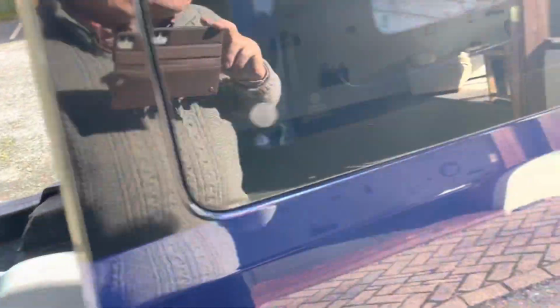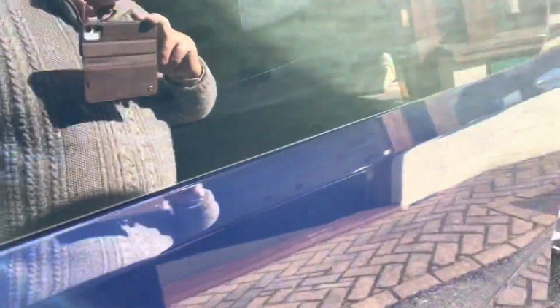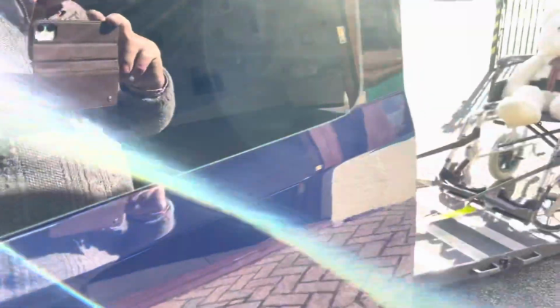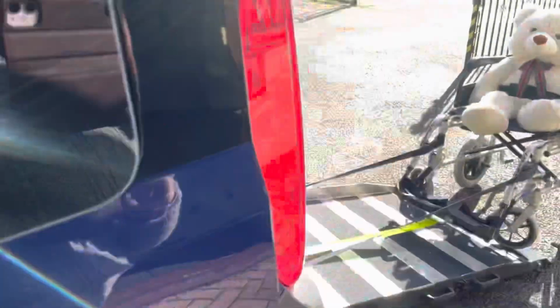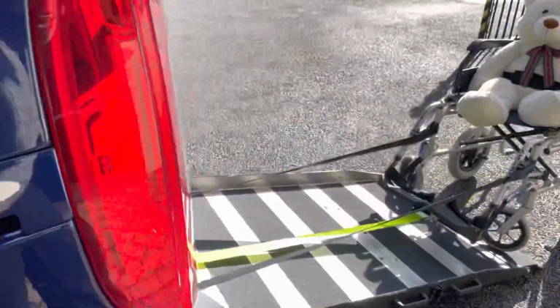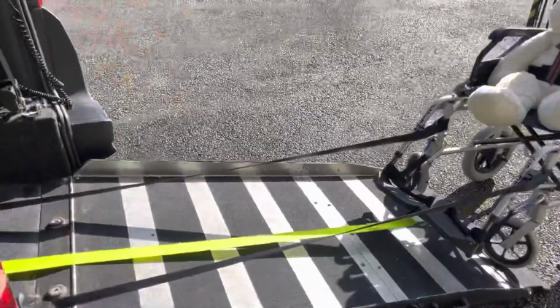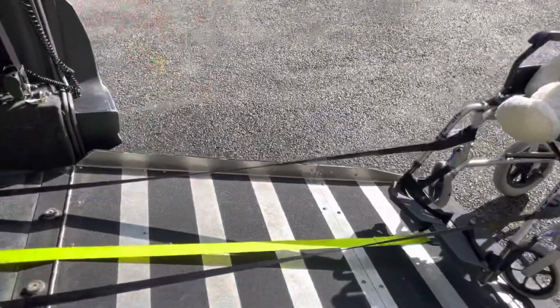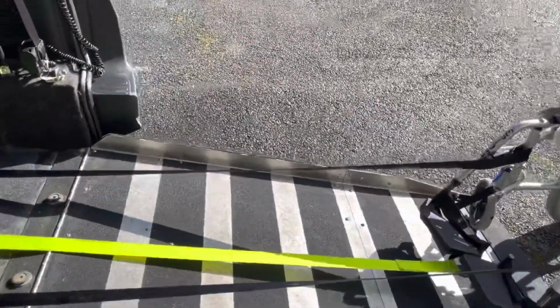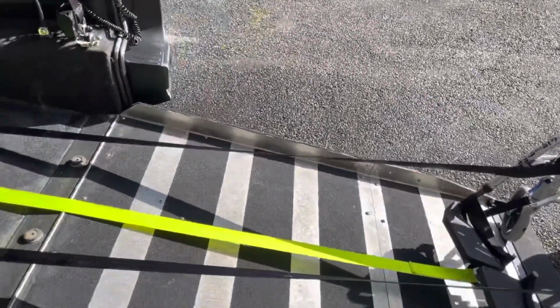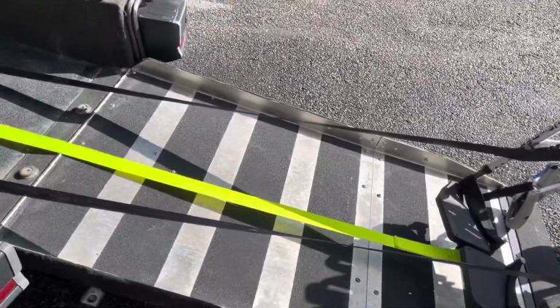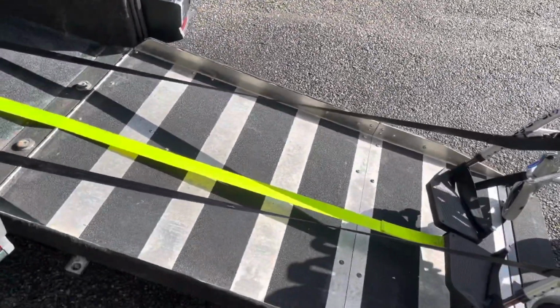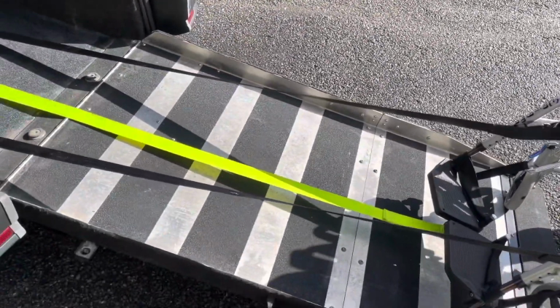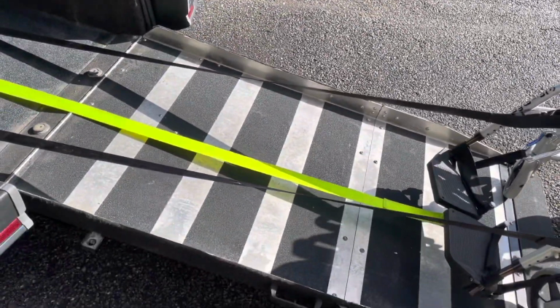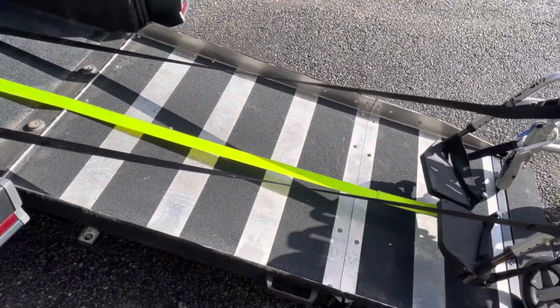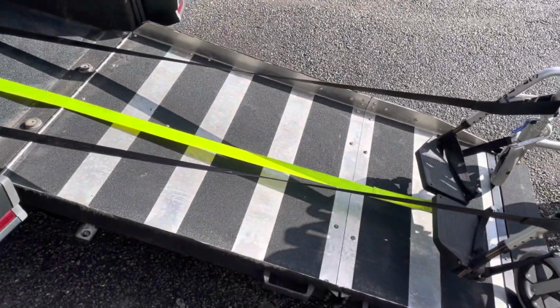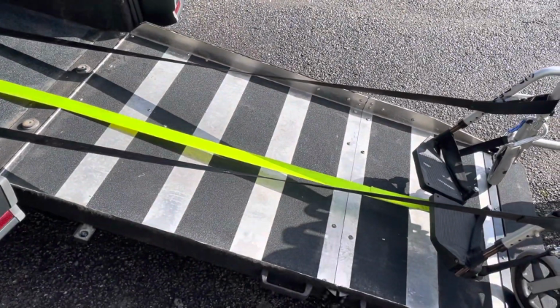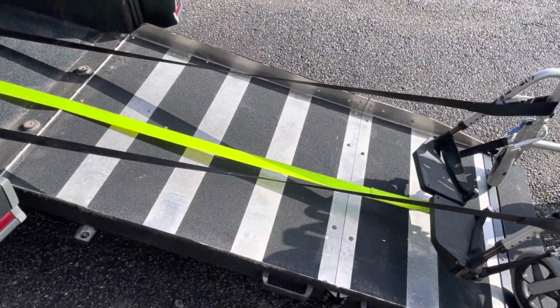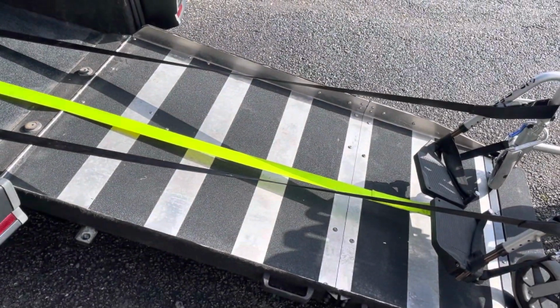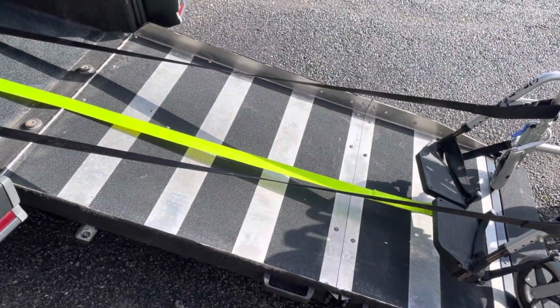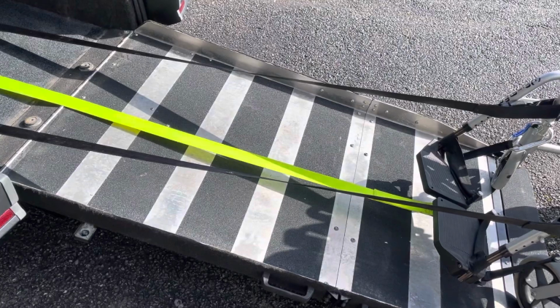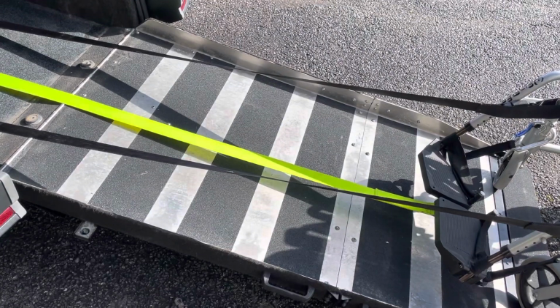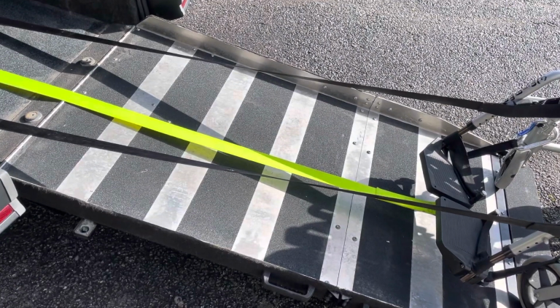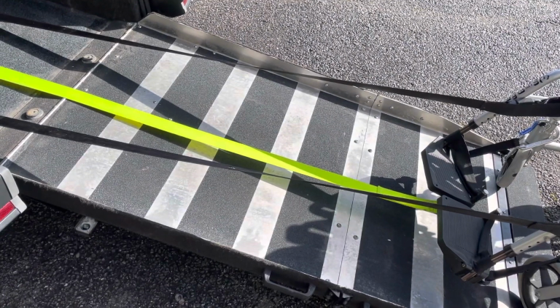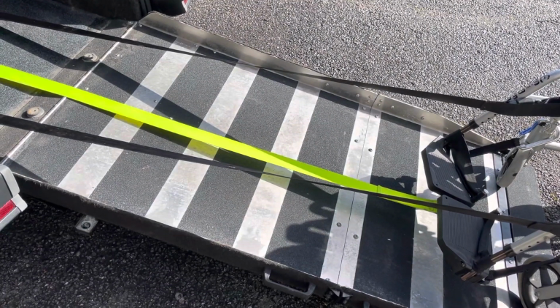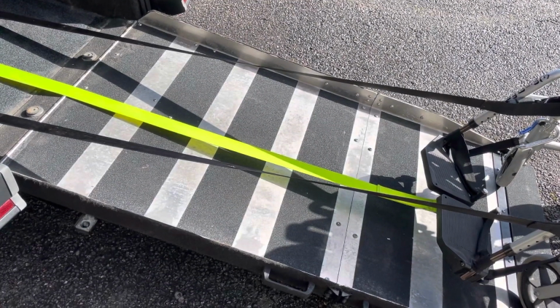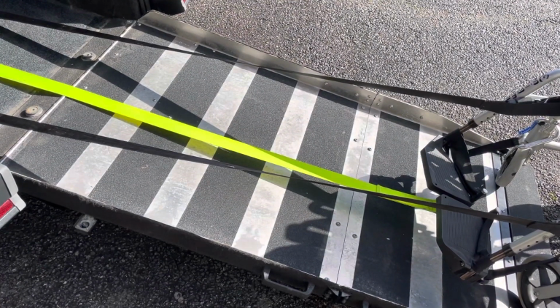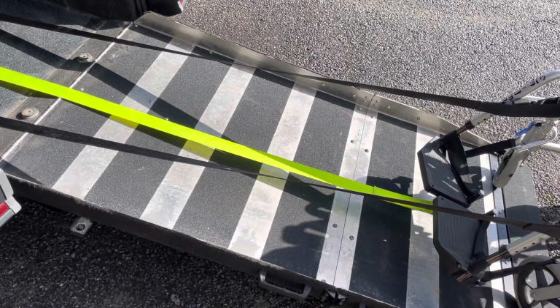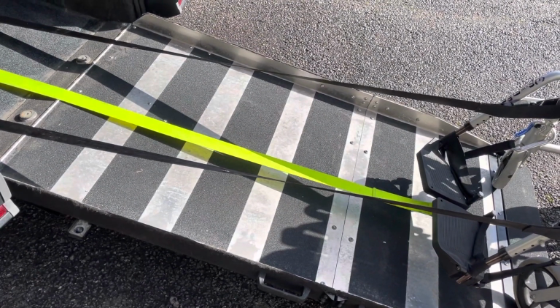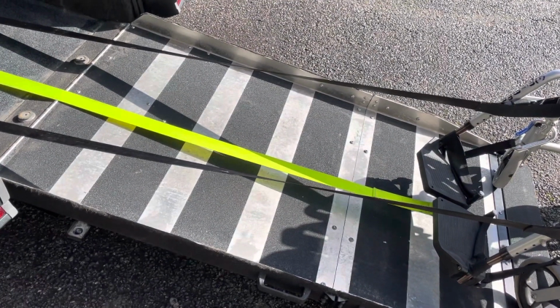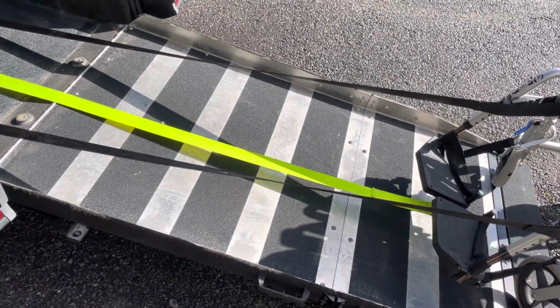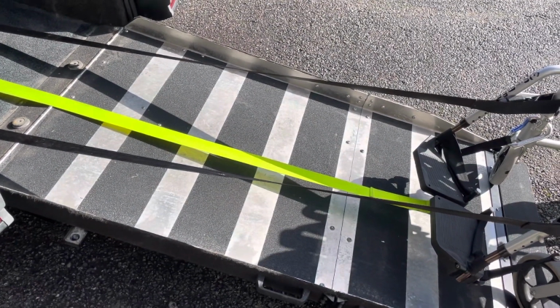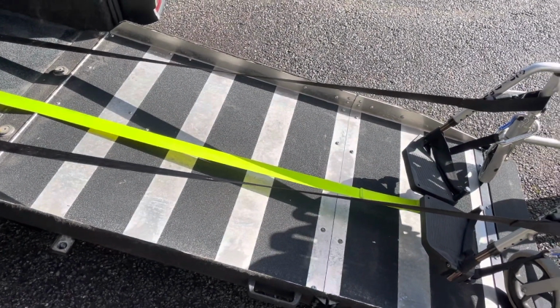We've got a lovely long ramp, and if it's a long ramp it means it's a low angle, so it's not too frightening going up. We've also got a winch, which is really good to have.